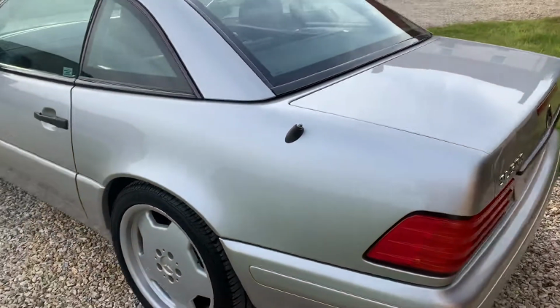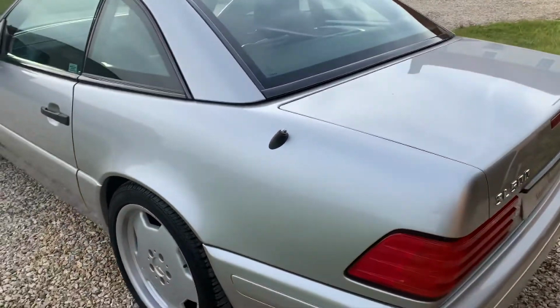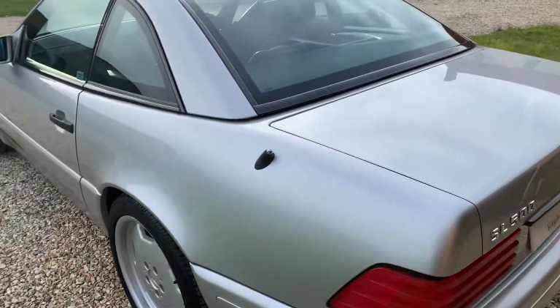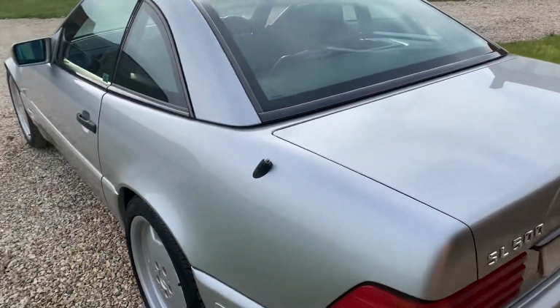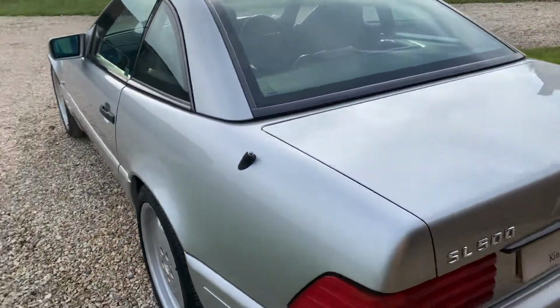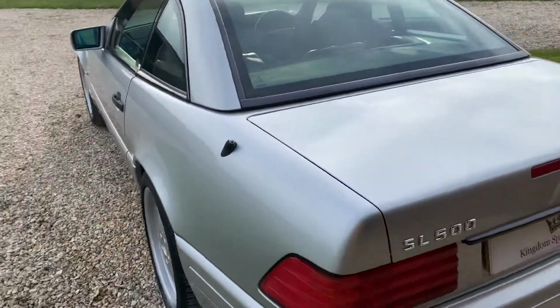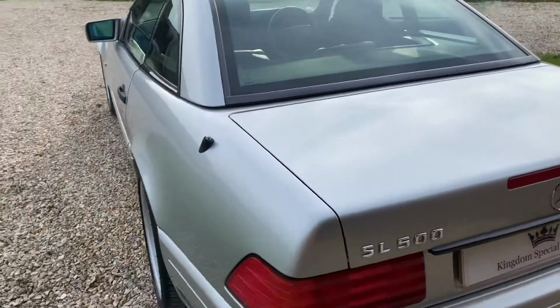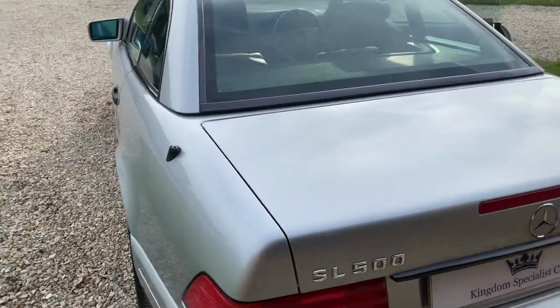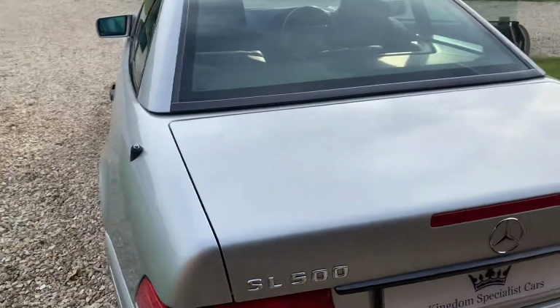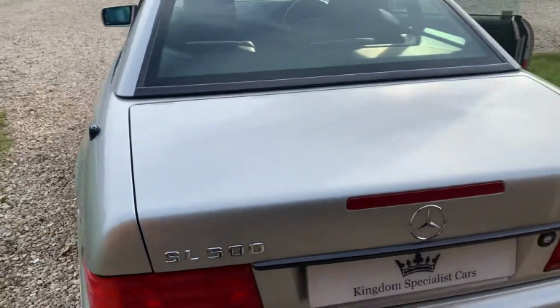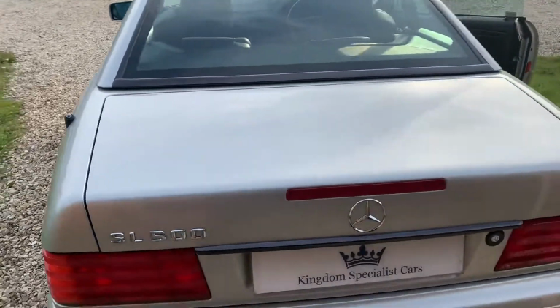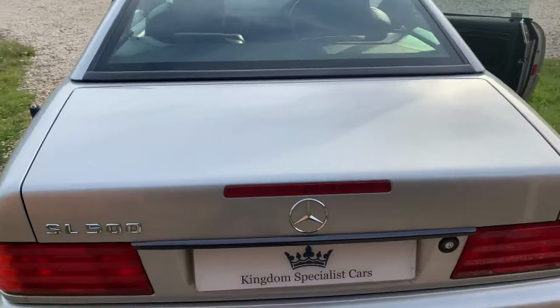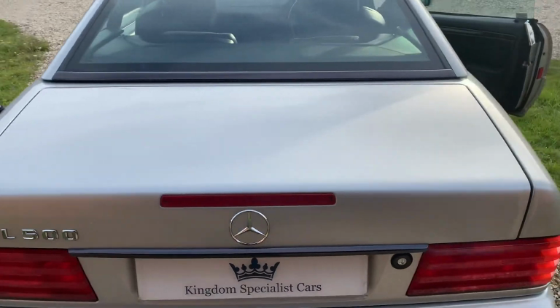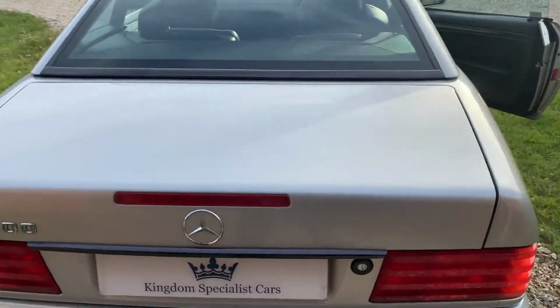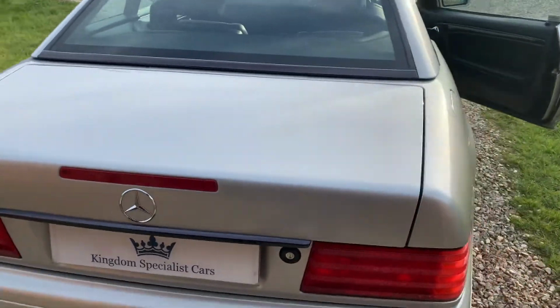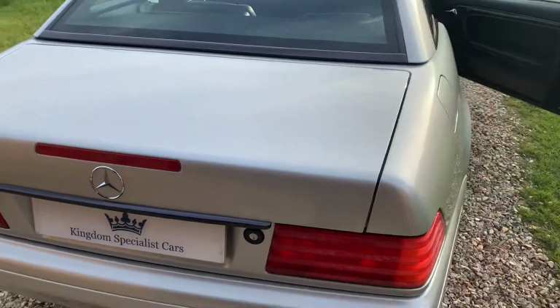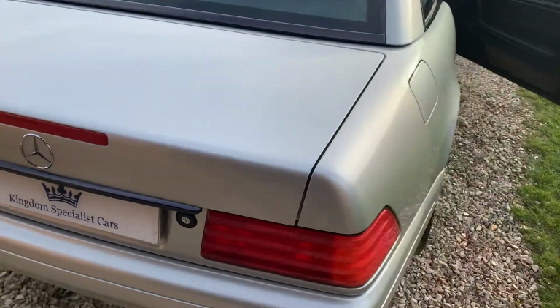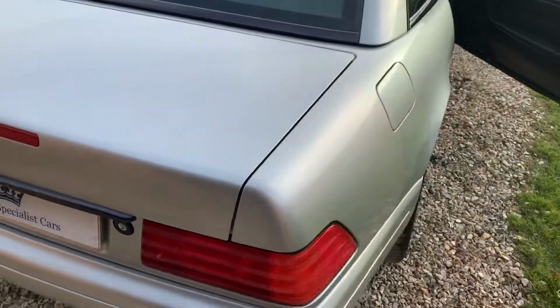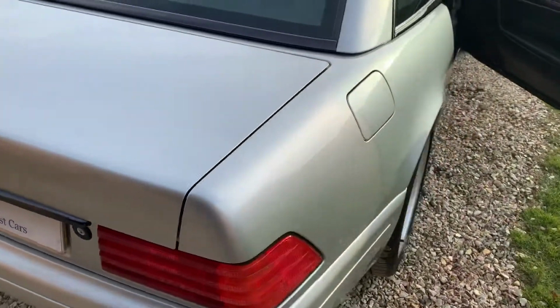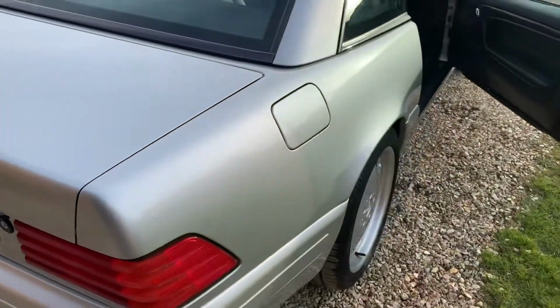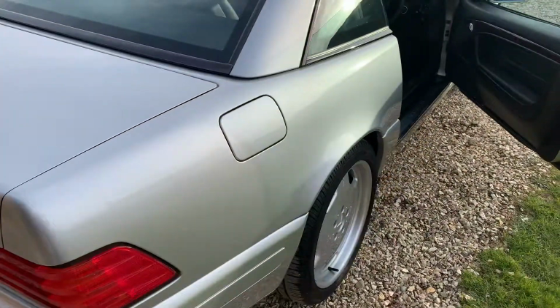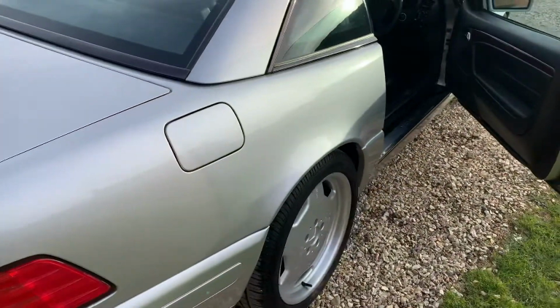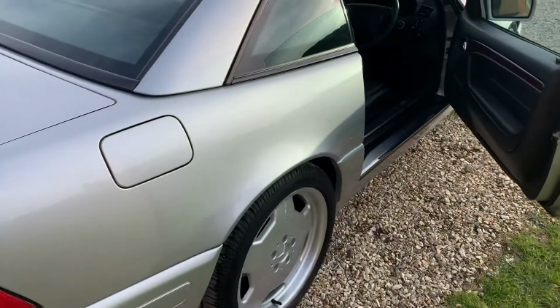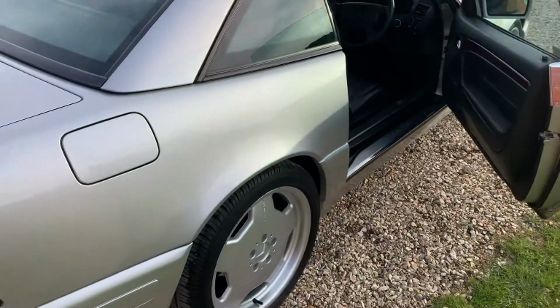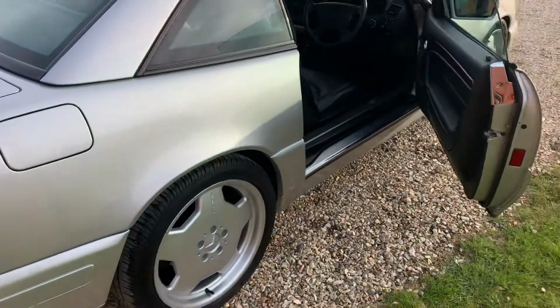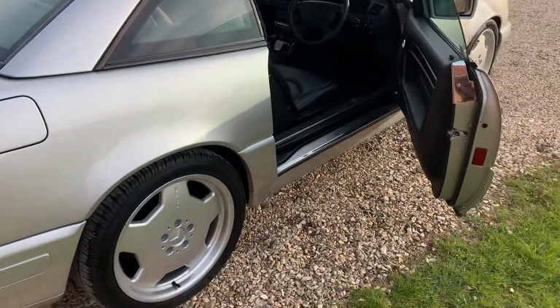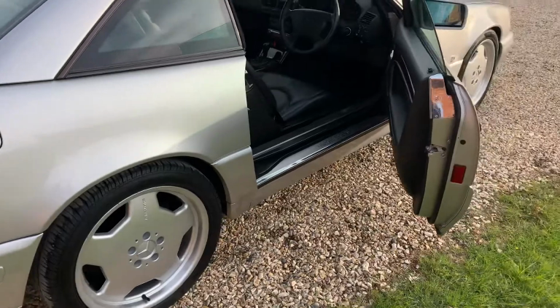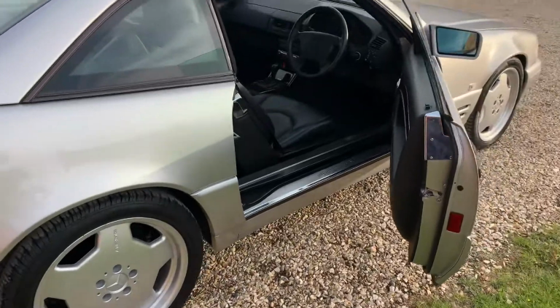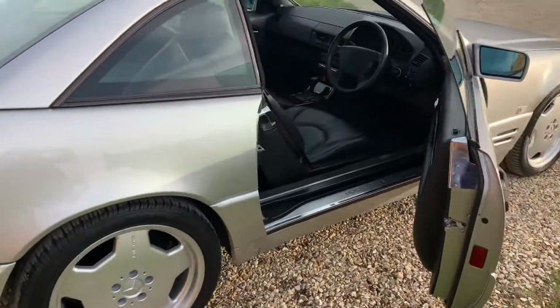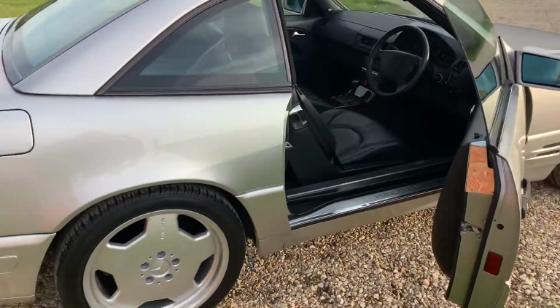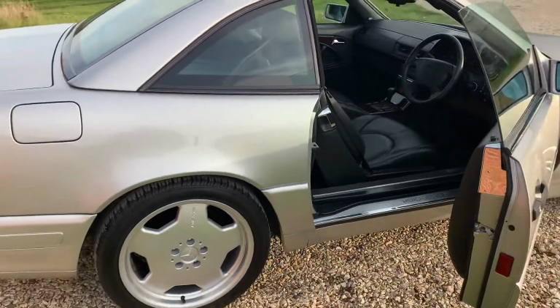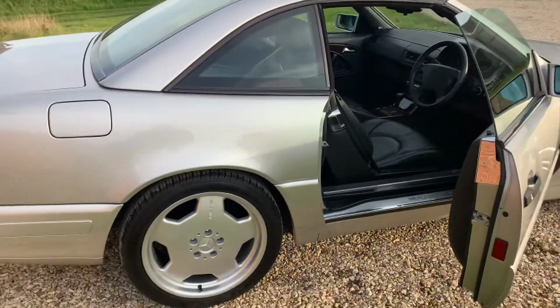Finished in brilliant silver metallic paint with the Nappa leather in black, and I have to say the car is virtually unmarked, which you'd probably expect for a very well looked after car with 38,000 miles.